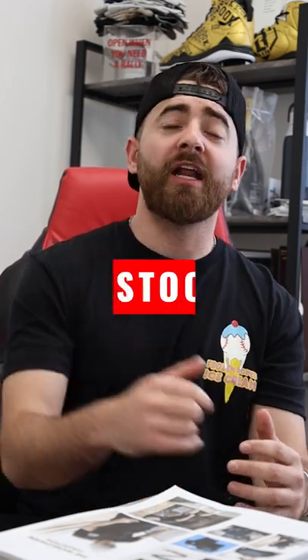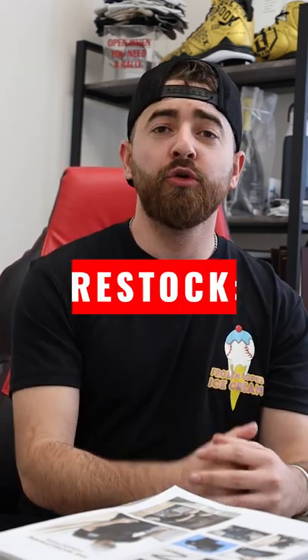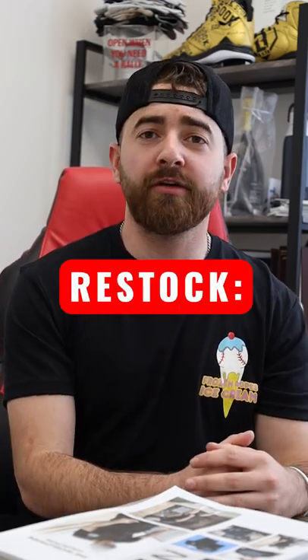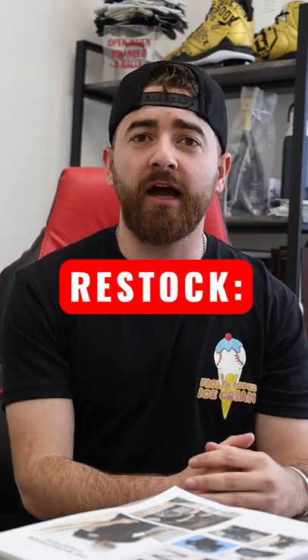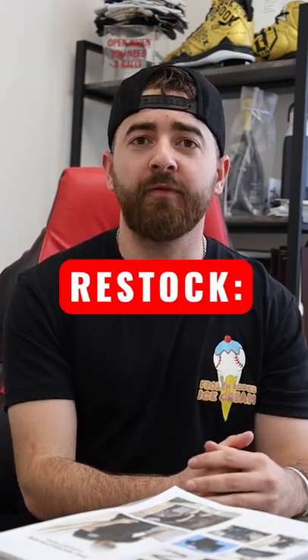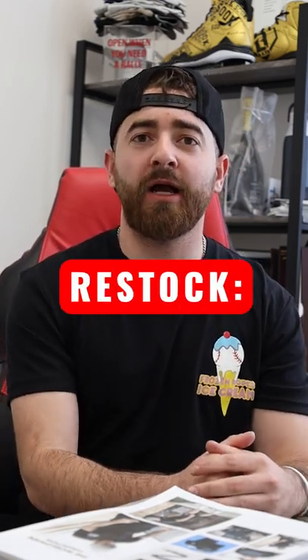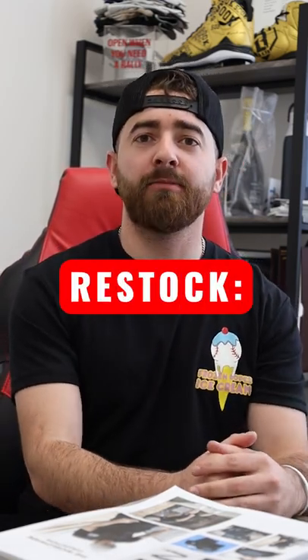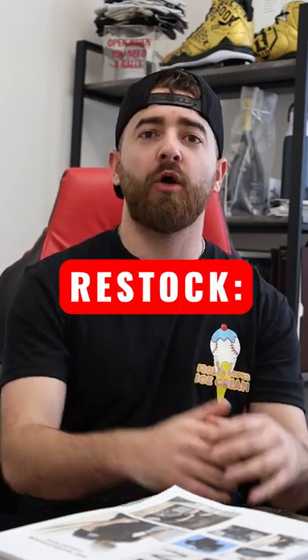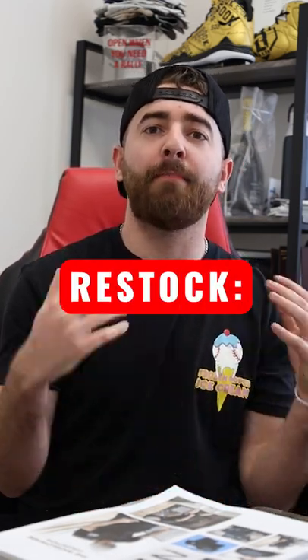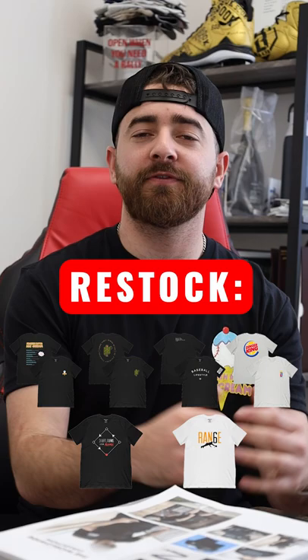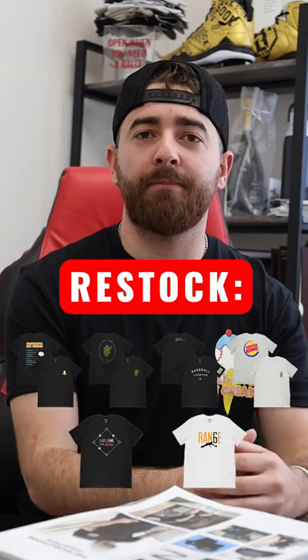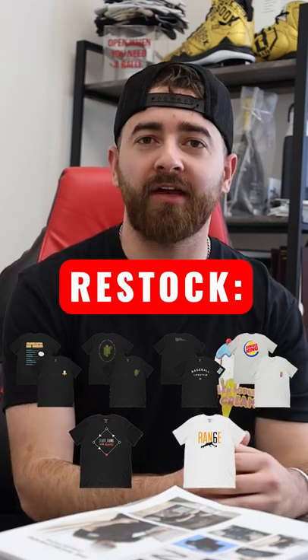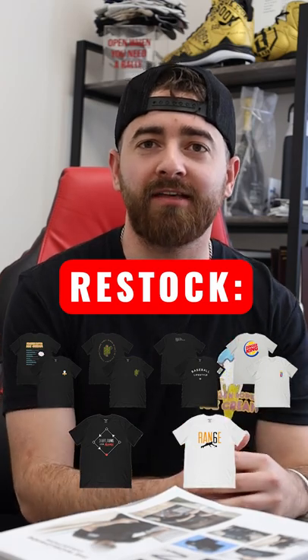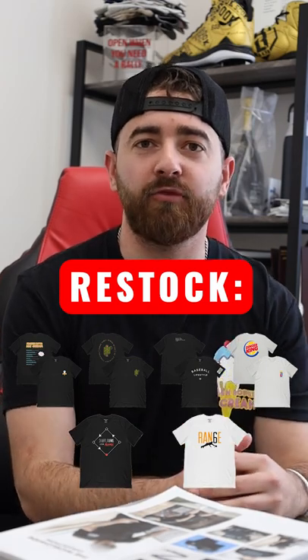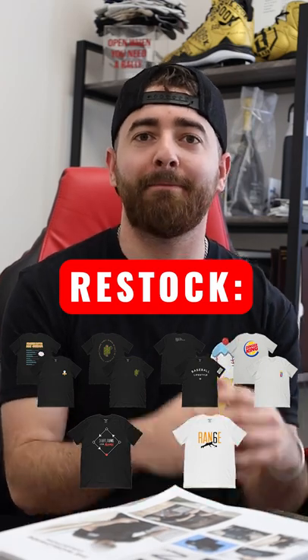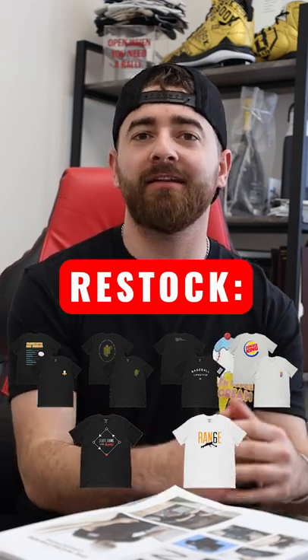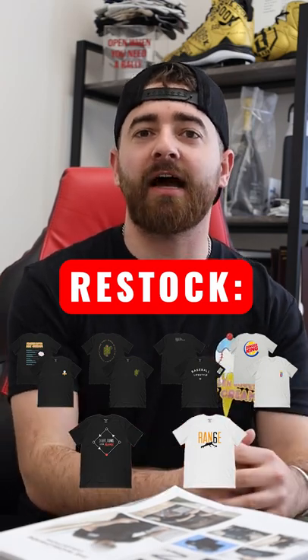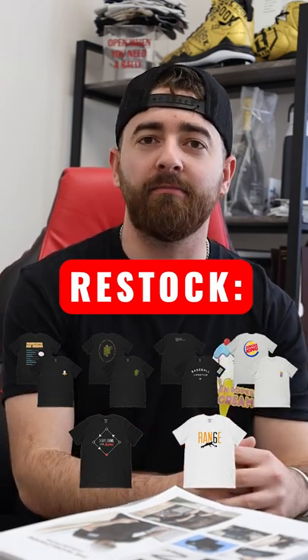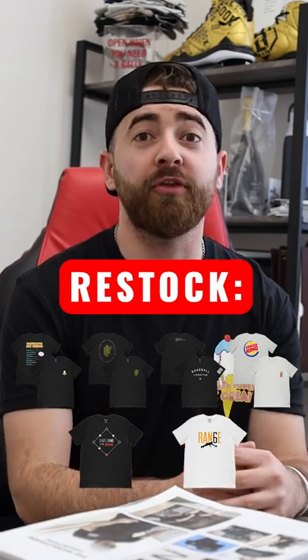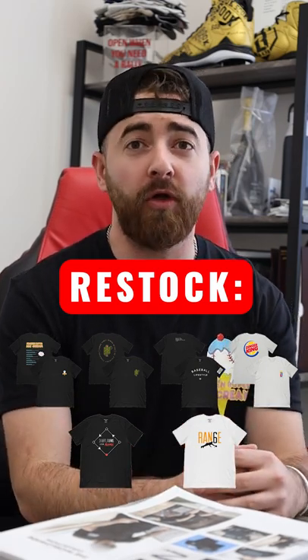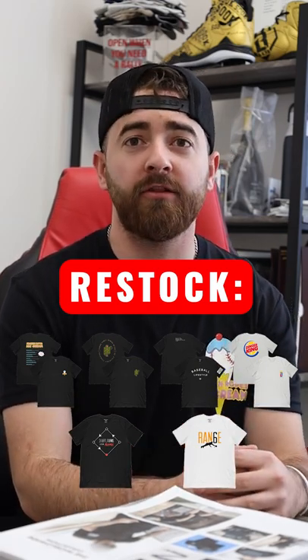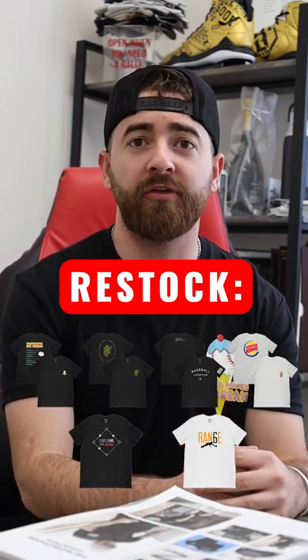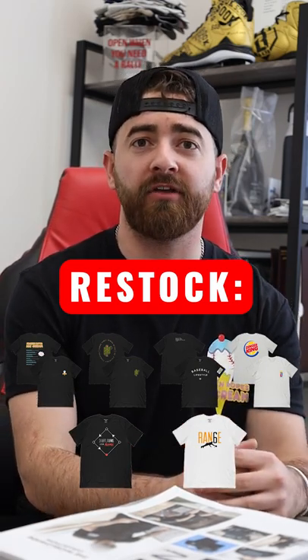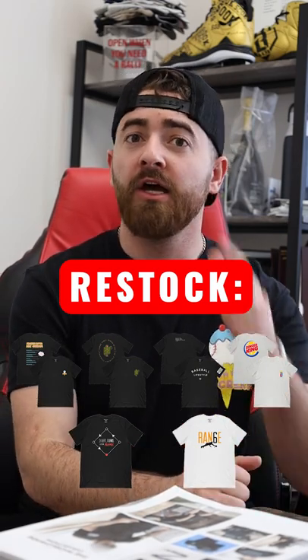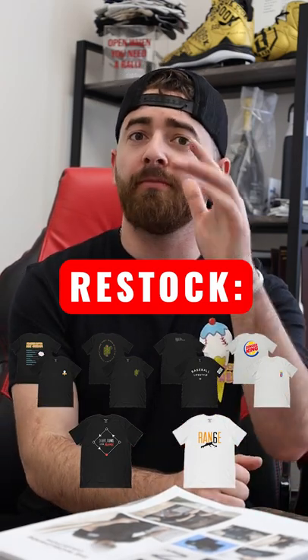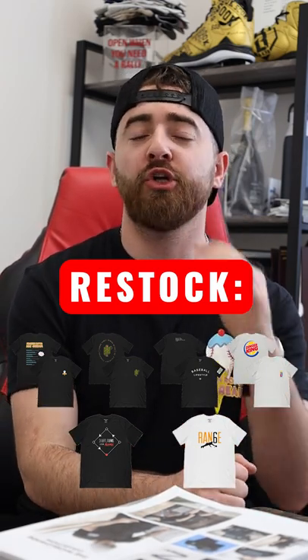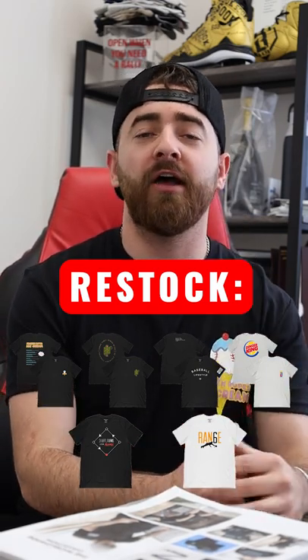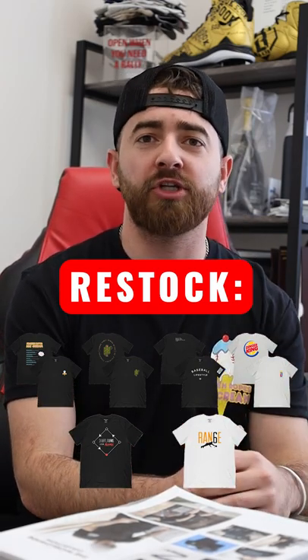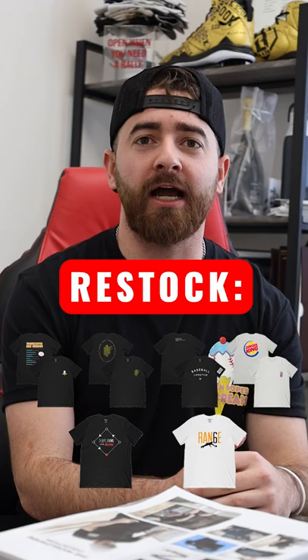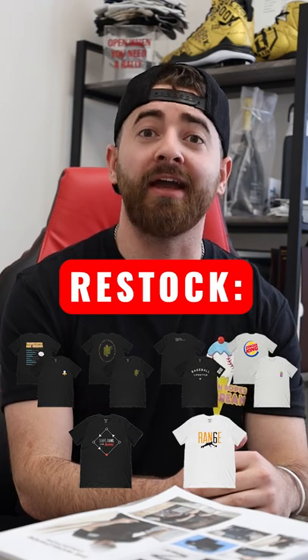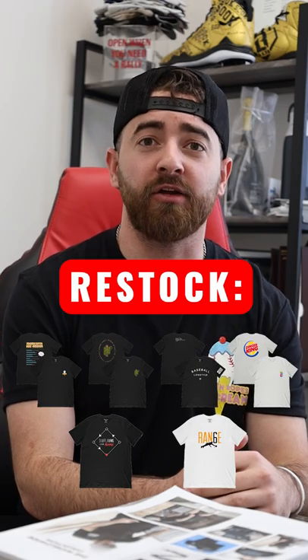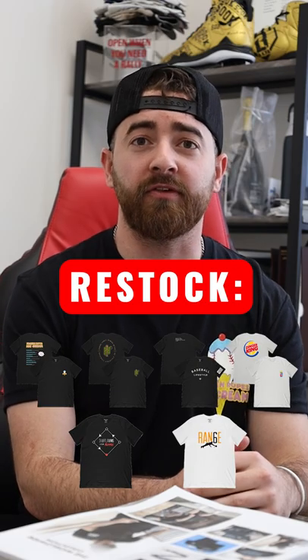We've got a huge restock coming for you guys tomorrow. A bunch of our best-selling tees will be back in stock in both adult and youth sizing. So make sure you guys go check it out and get your favorite.